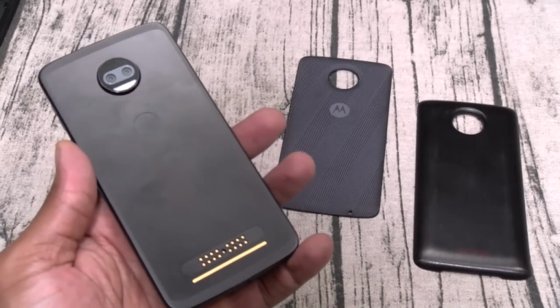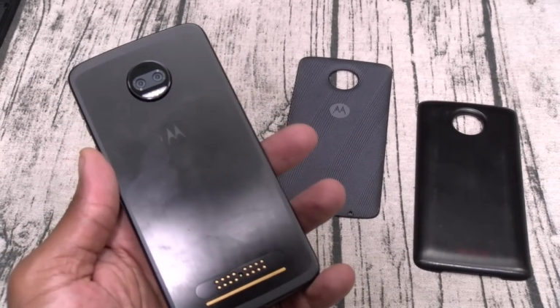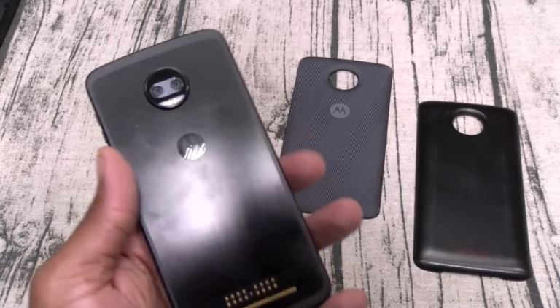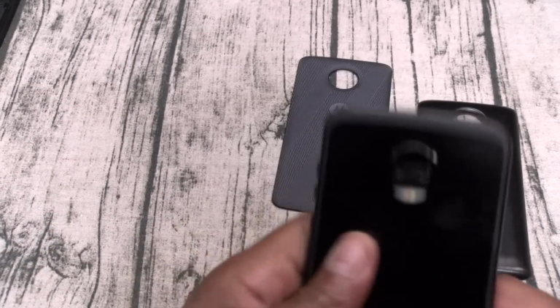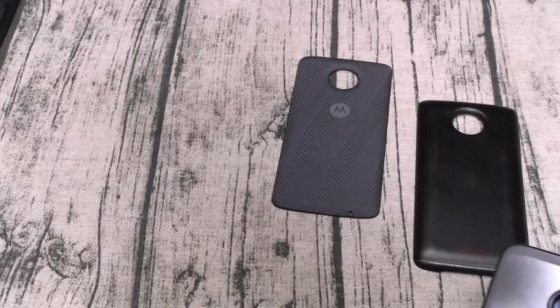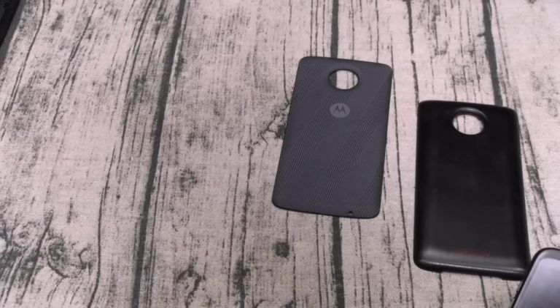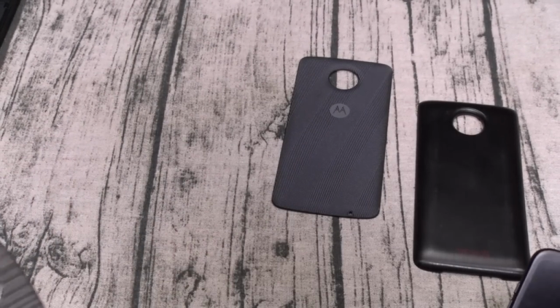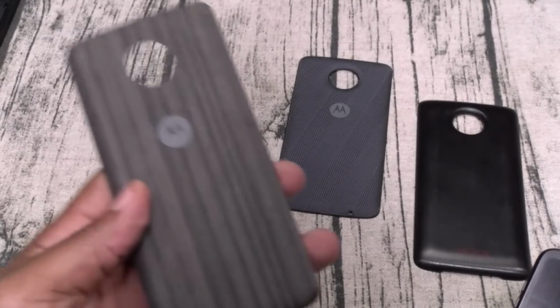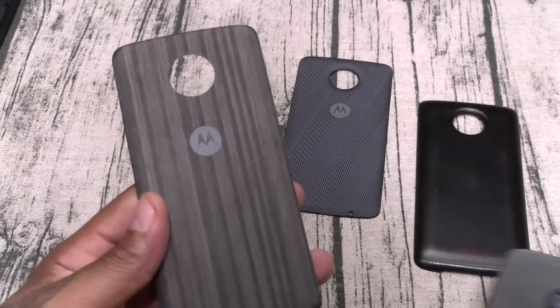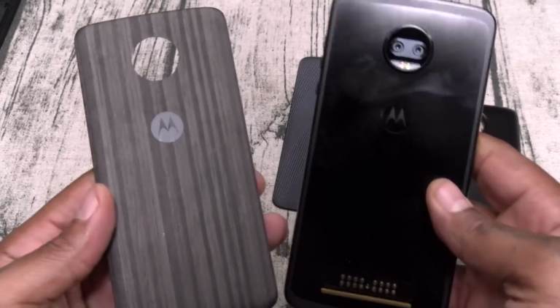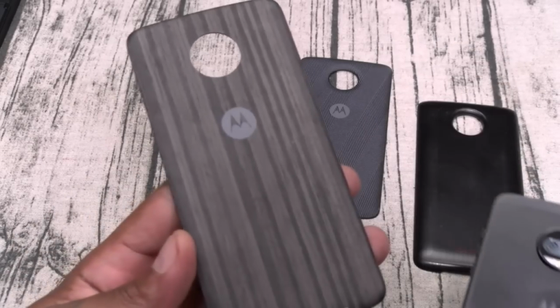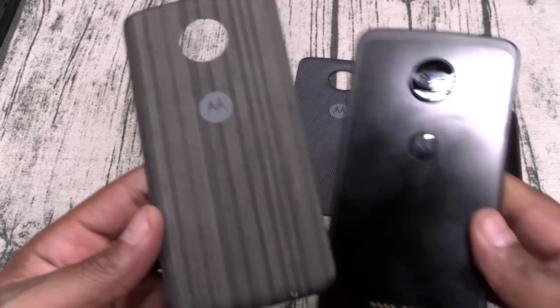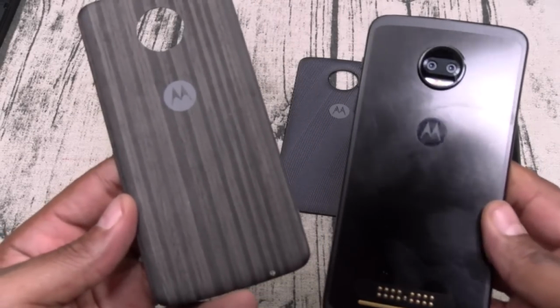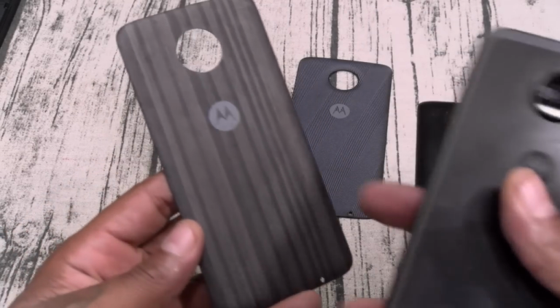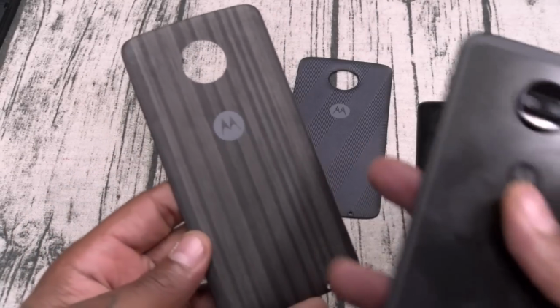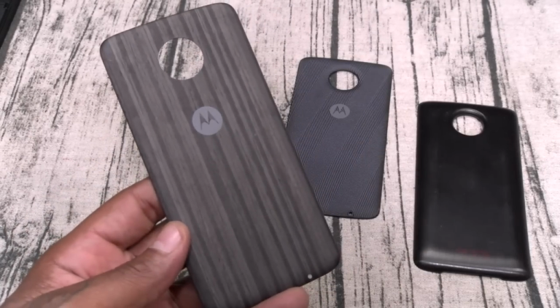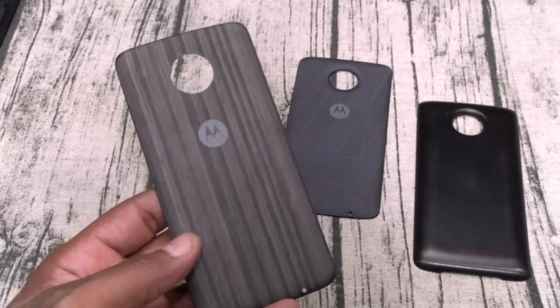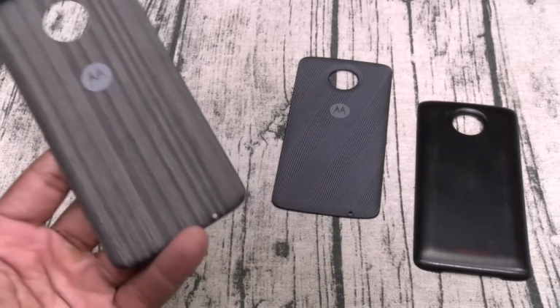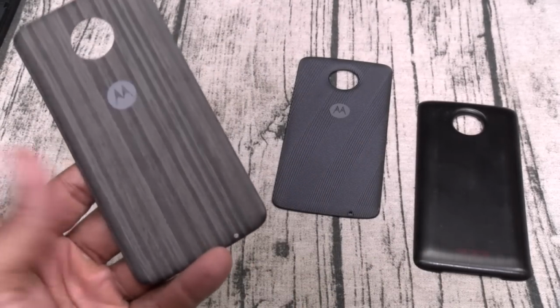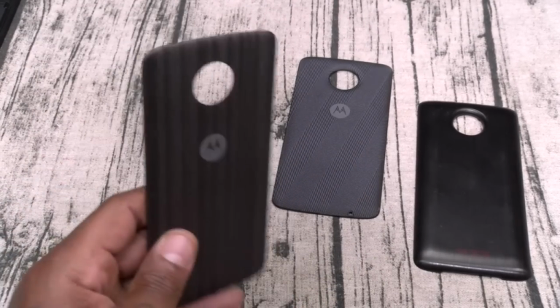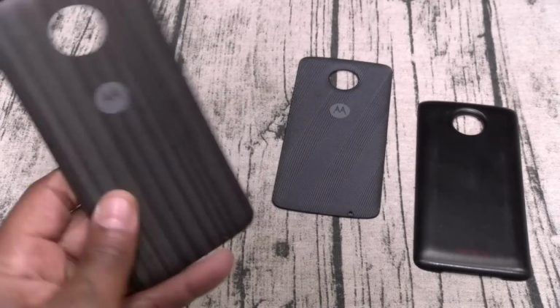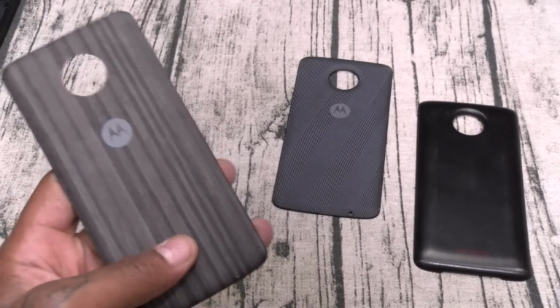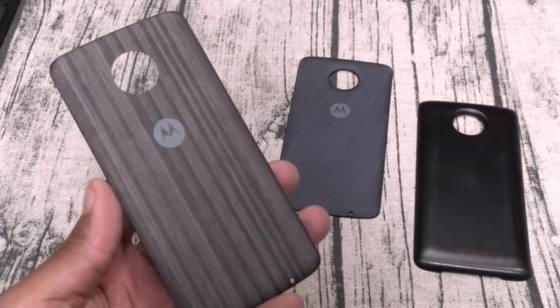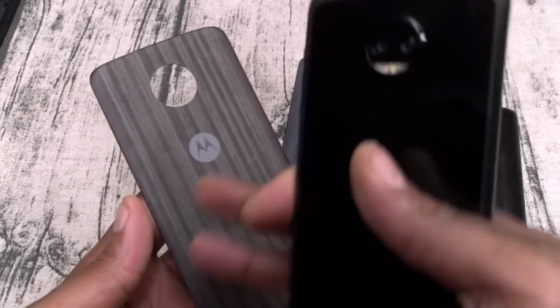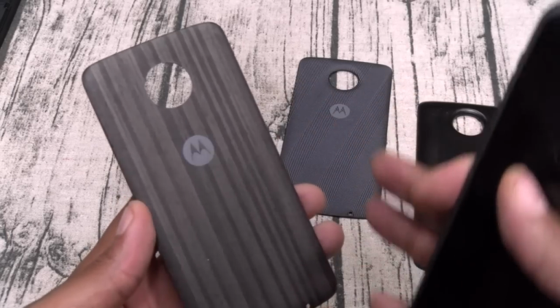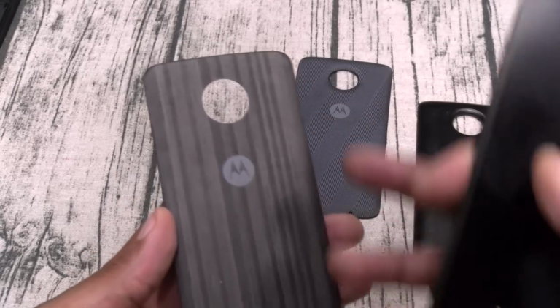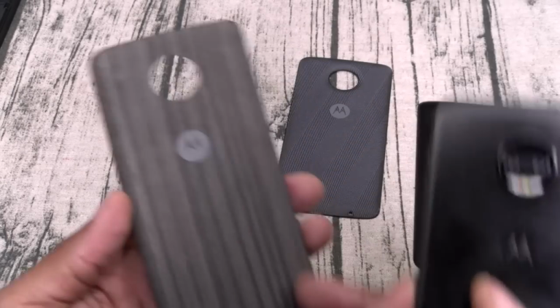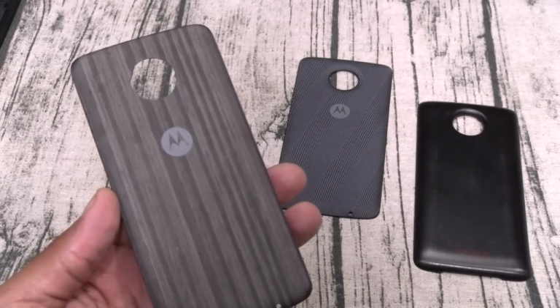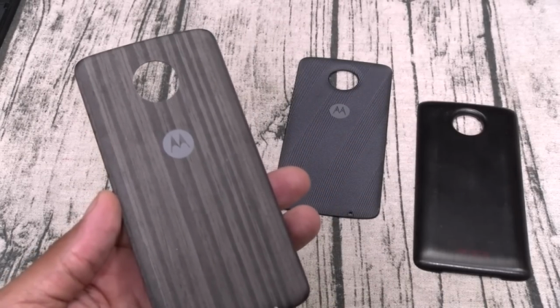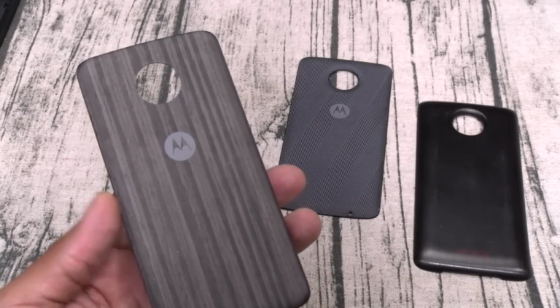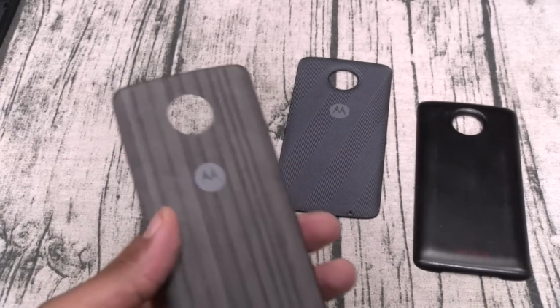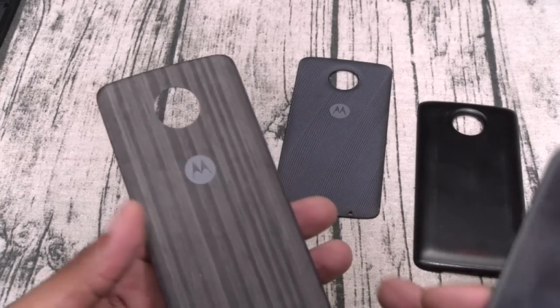Now you've got the style mods — I like the wood grain version, but if you go on Amazon they've got thousands of different ones and you can drop your own custom skin on the back. Do what you do.